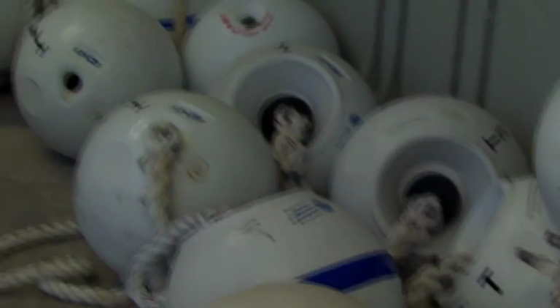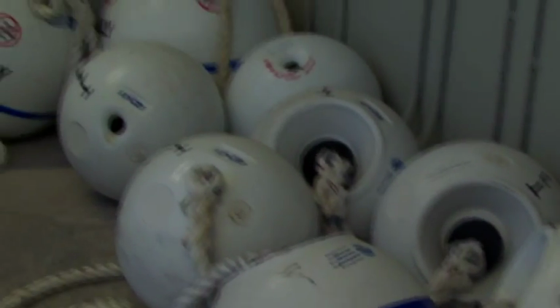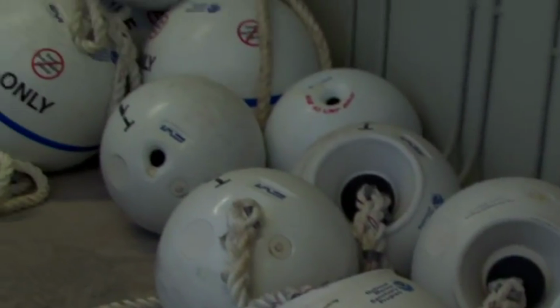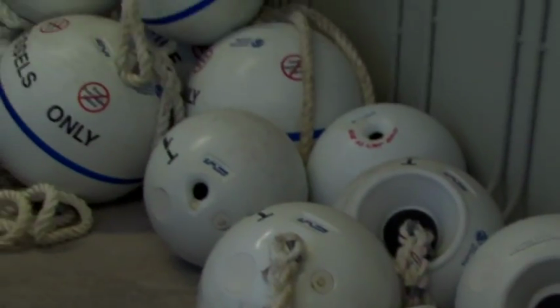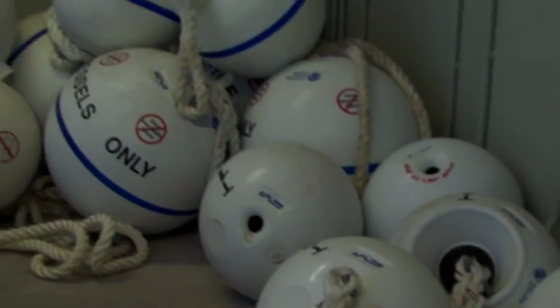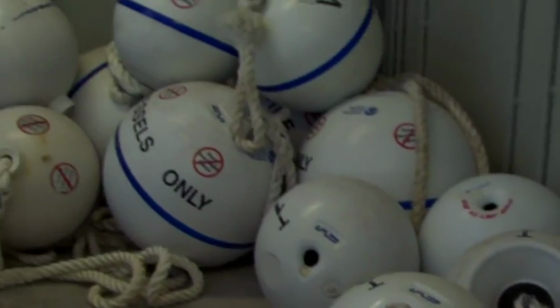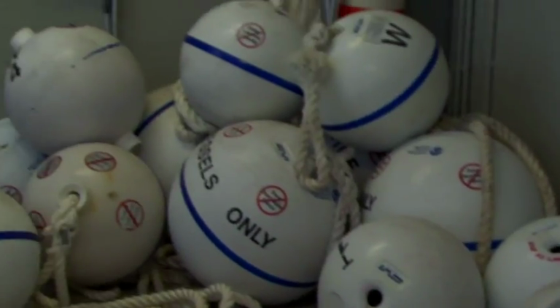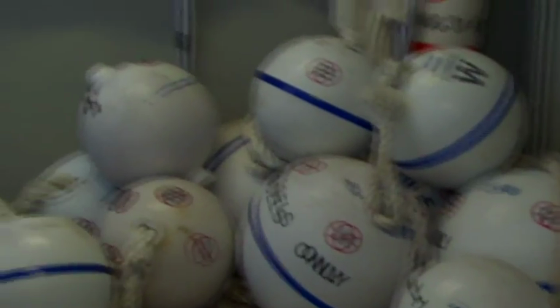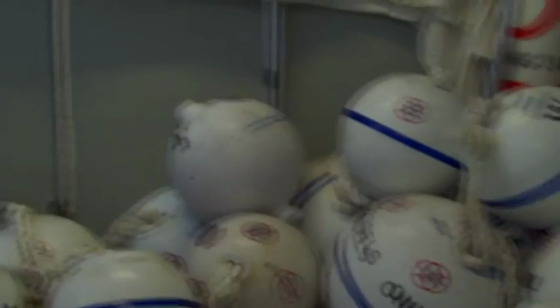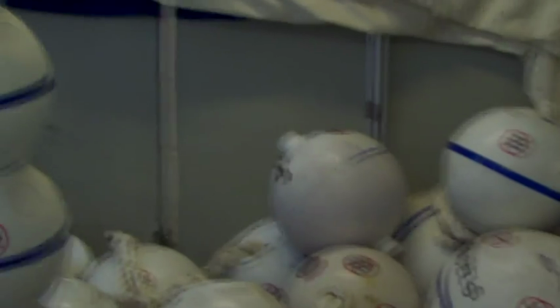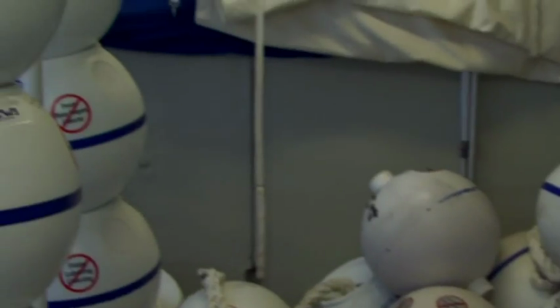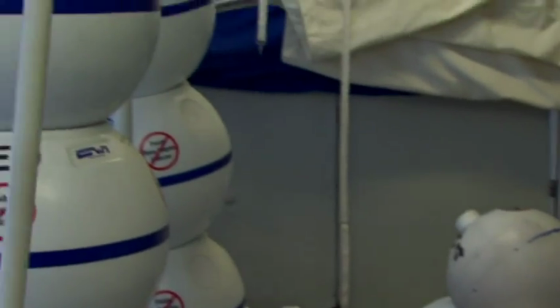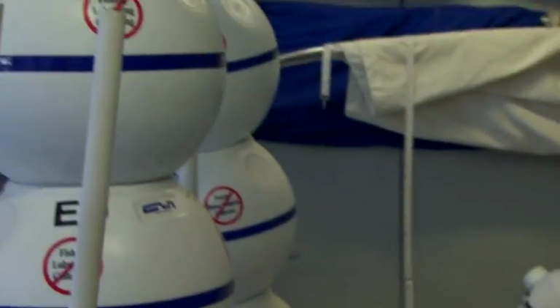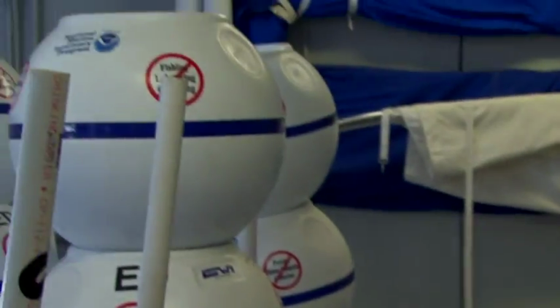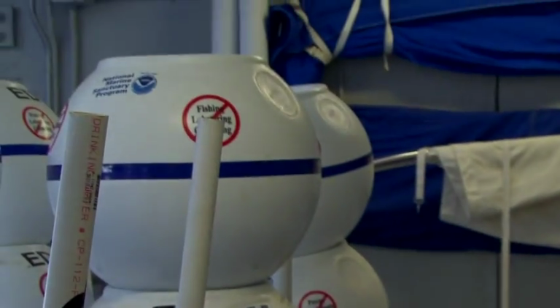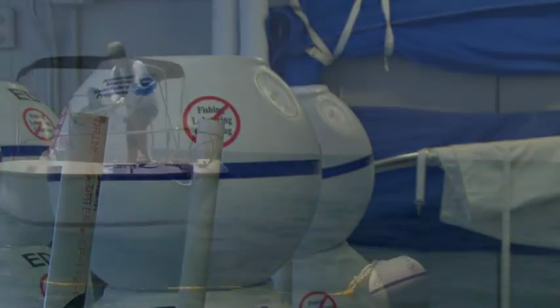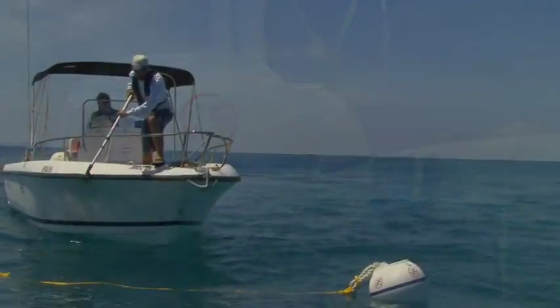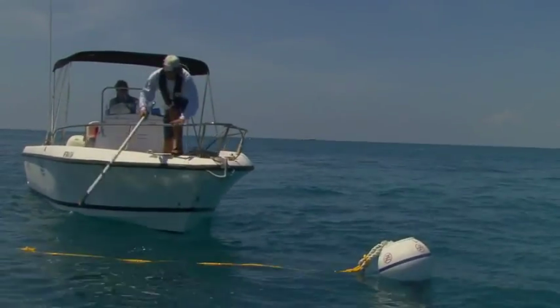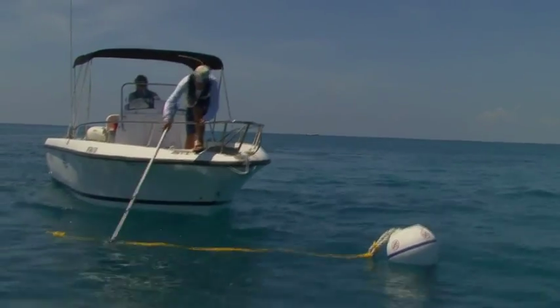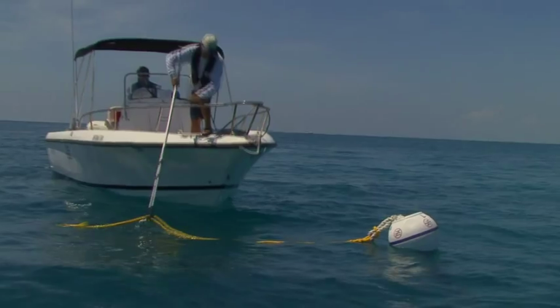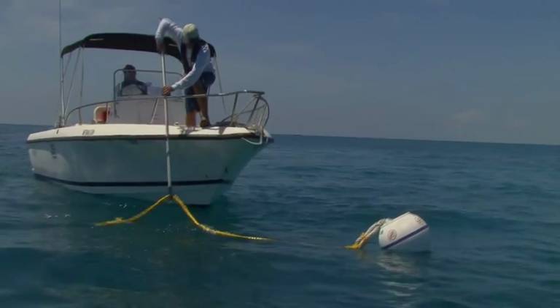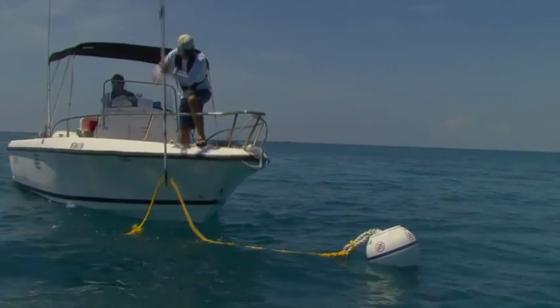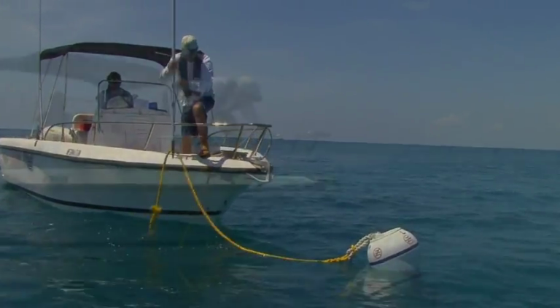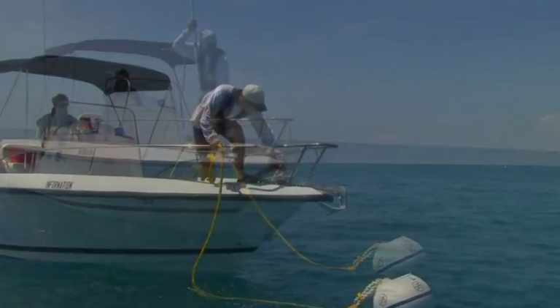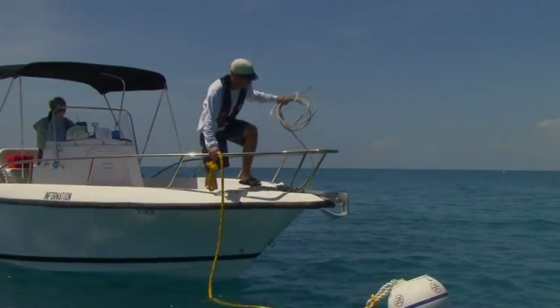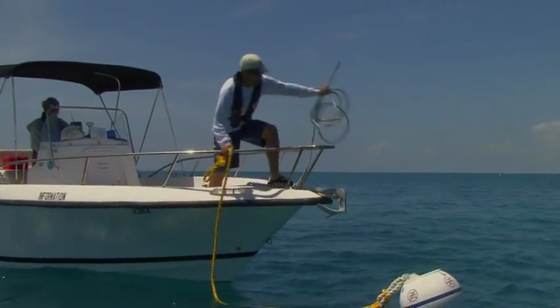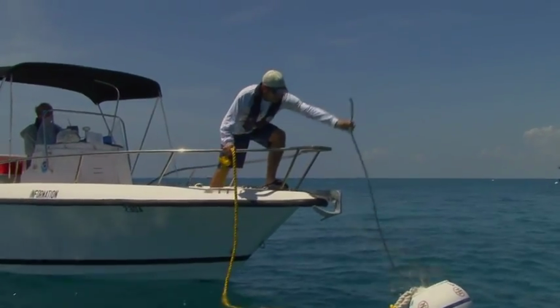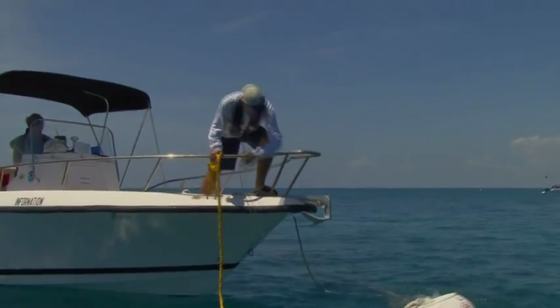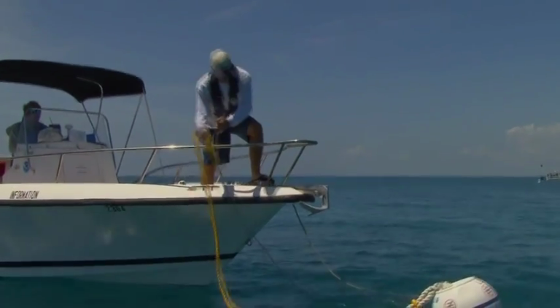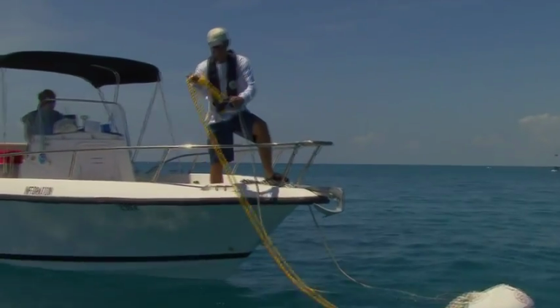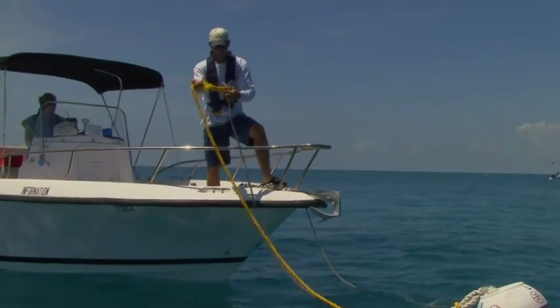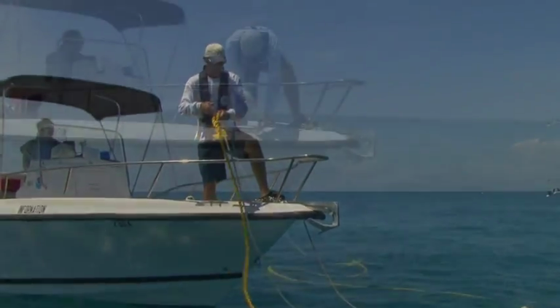More than 470 of these are mooring buoys. These white buoys with a blue band are placed at popular reef and wreck sites, allowing boats to tie up to them and avoid the need to drop anchor, which can break and damage living coral formations.